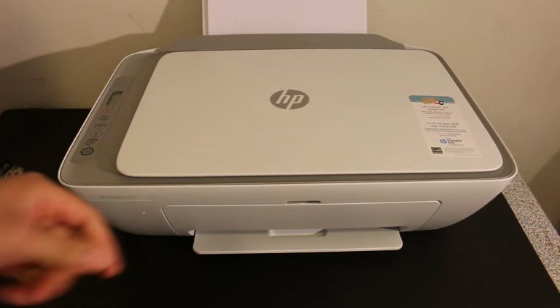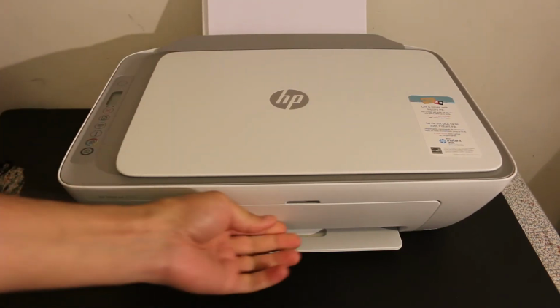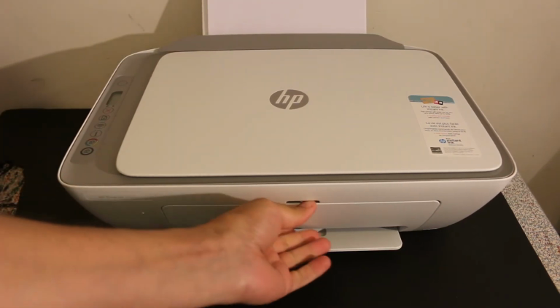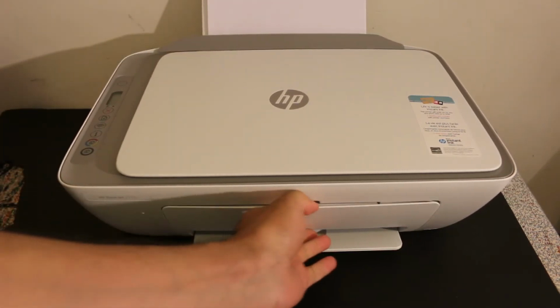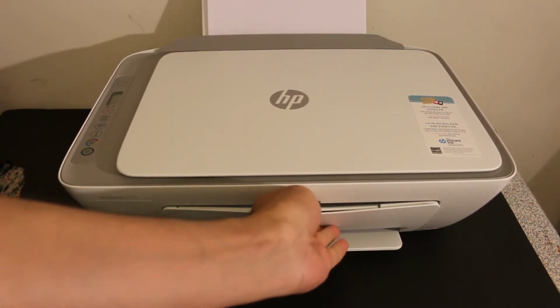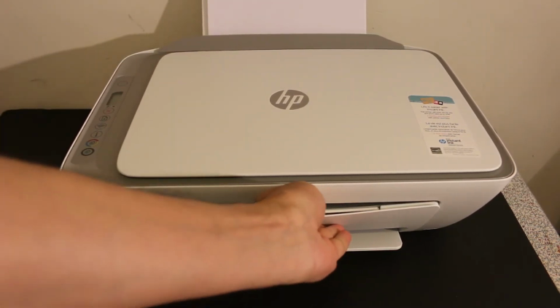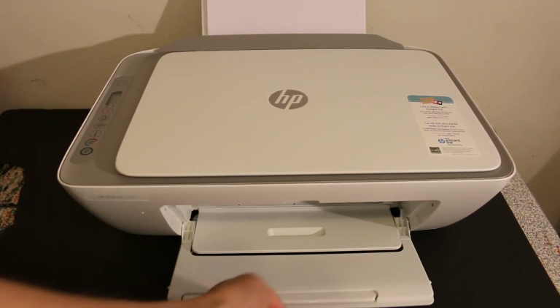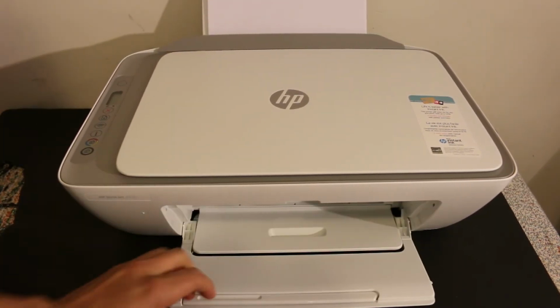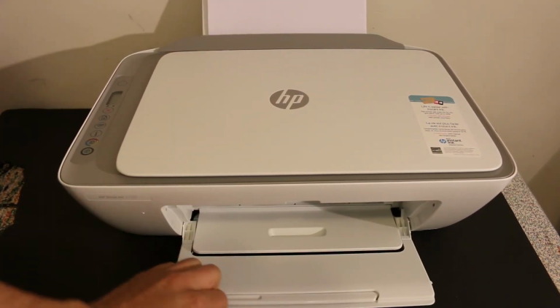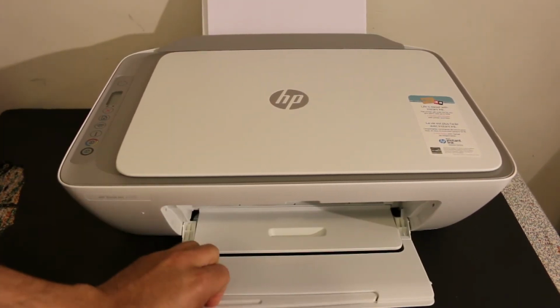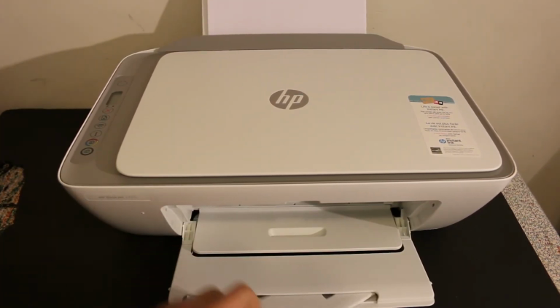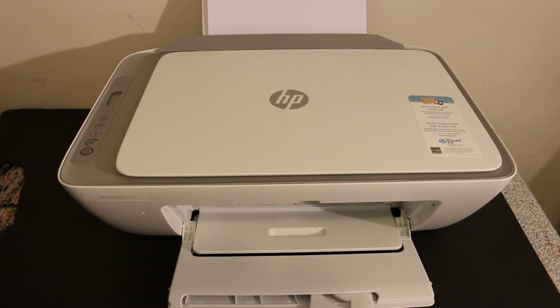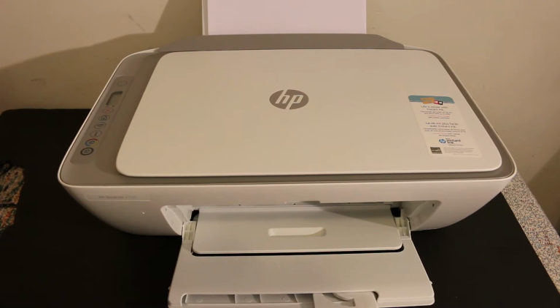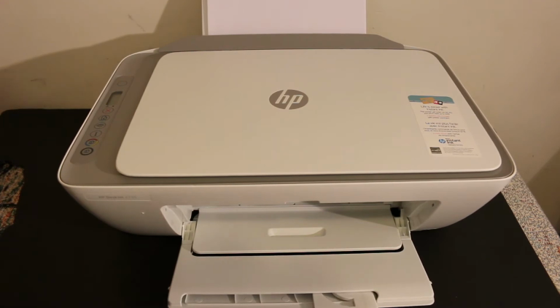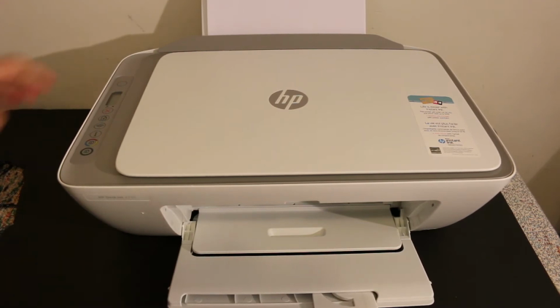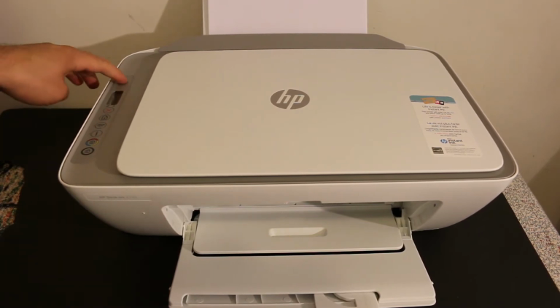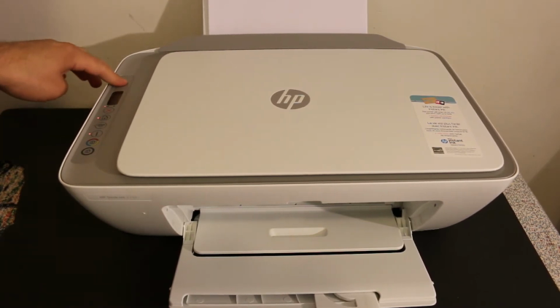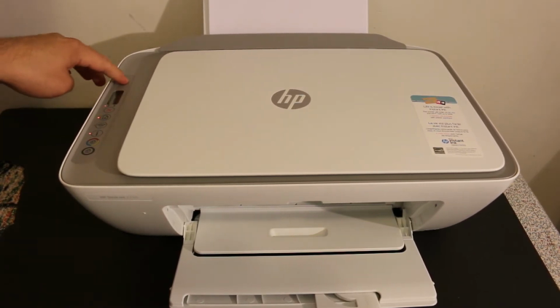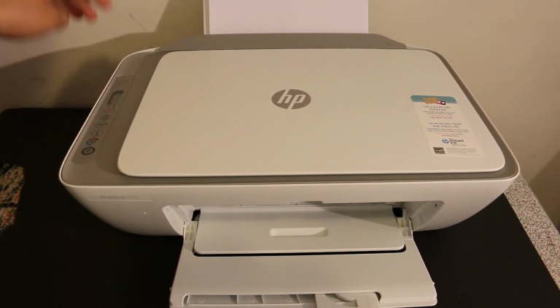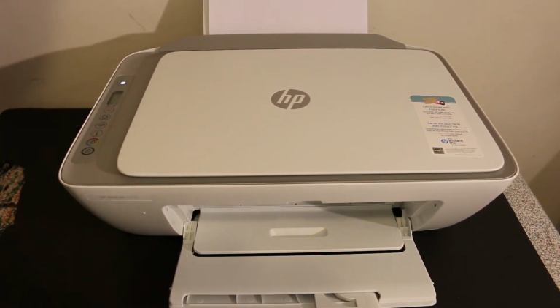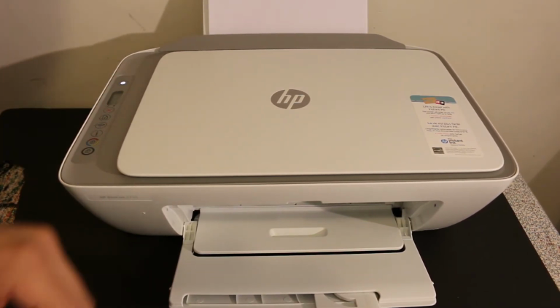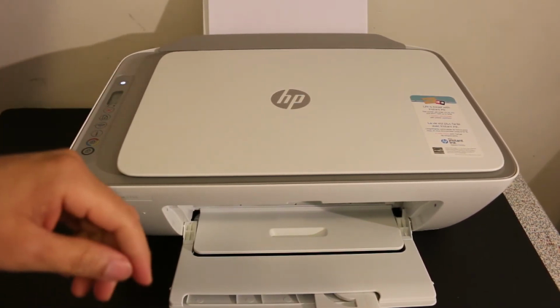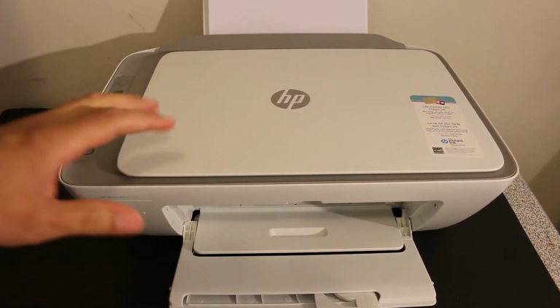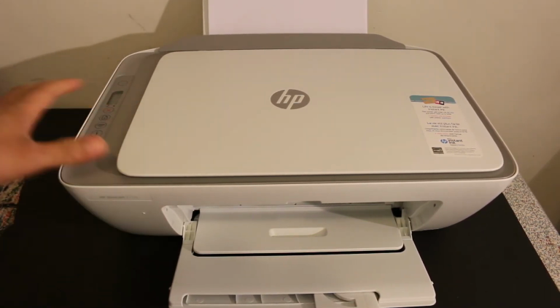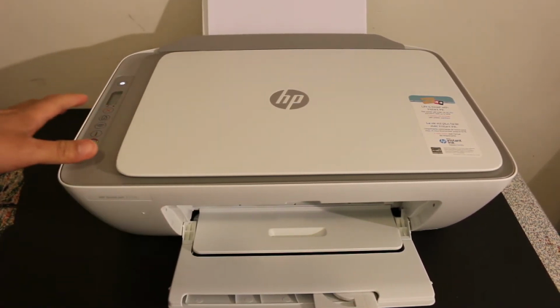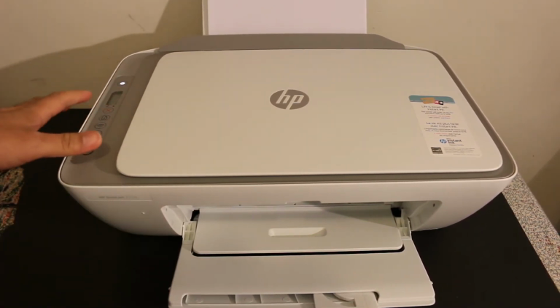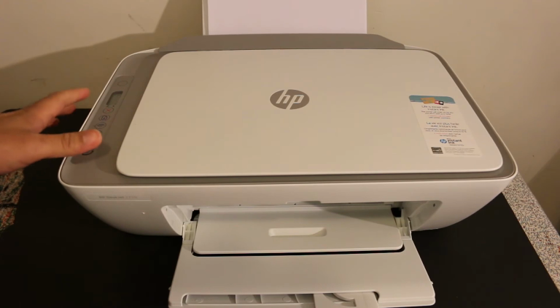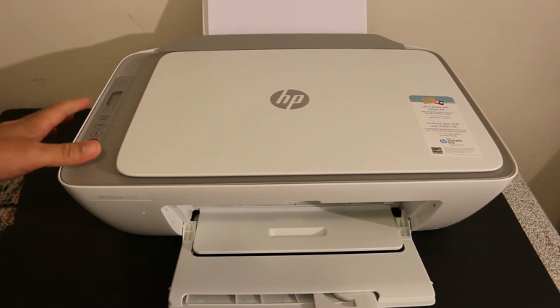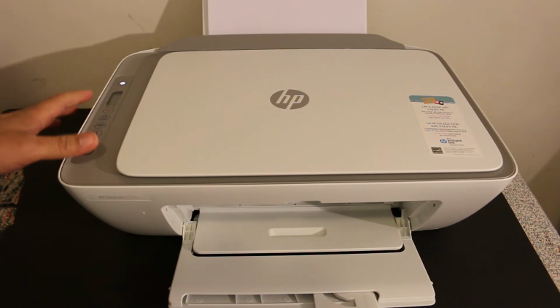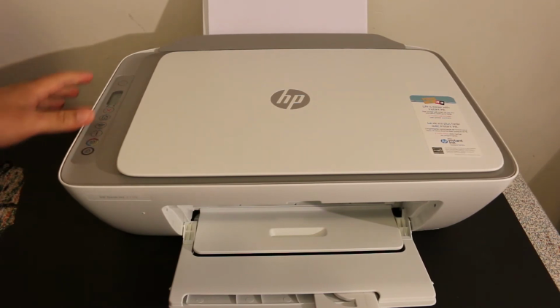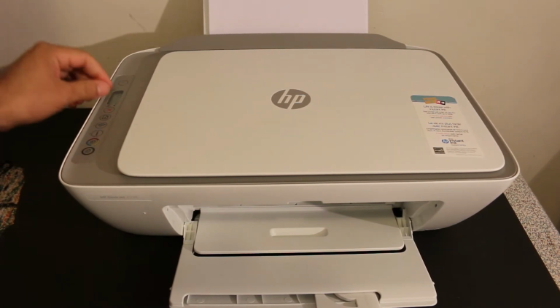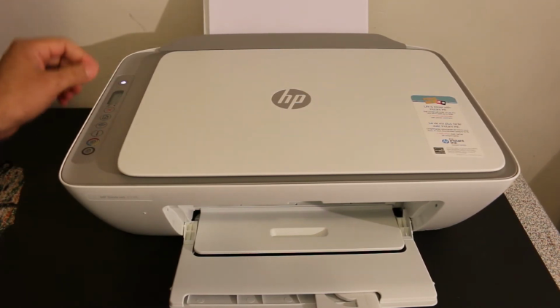Now open the output tray, then switch on the printer. Wait for the printer display panel and the light to come on.